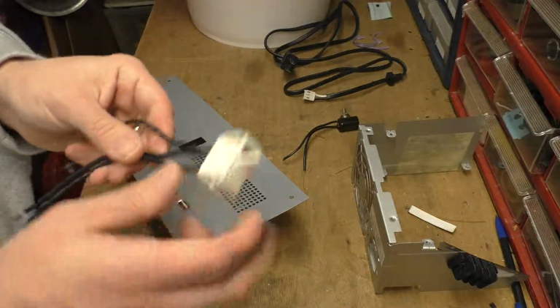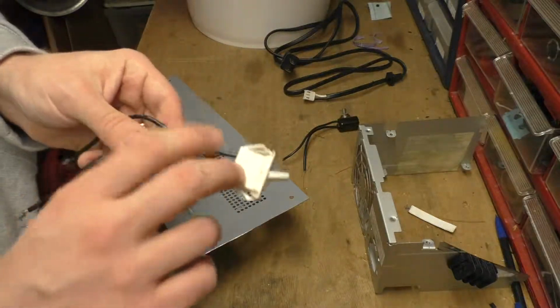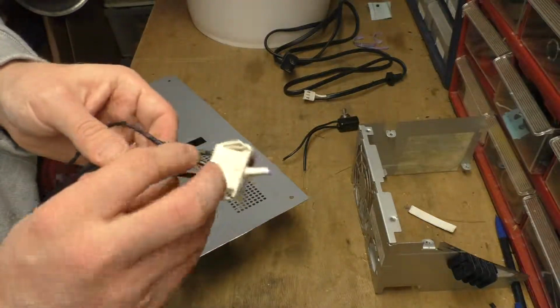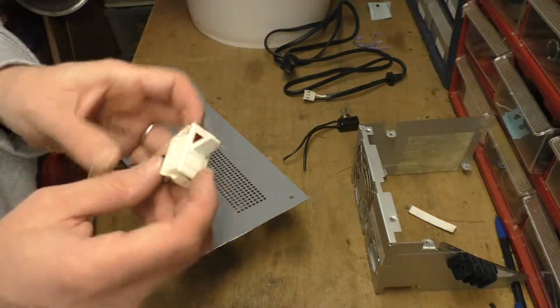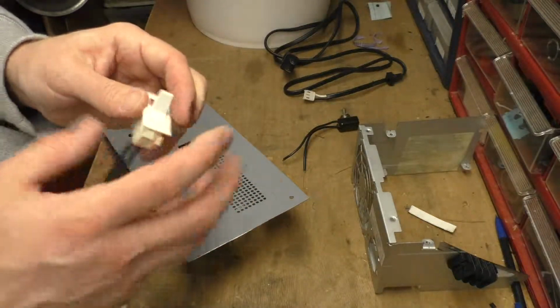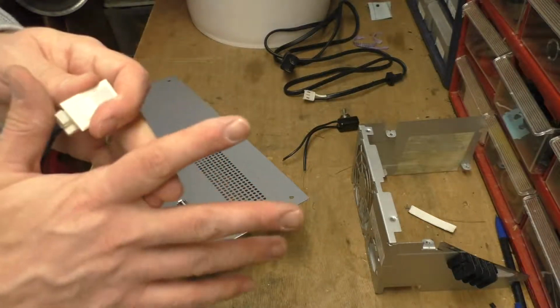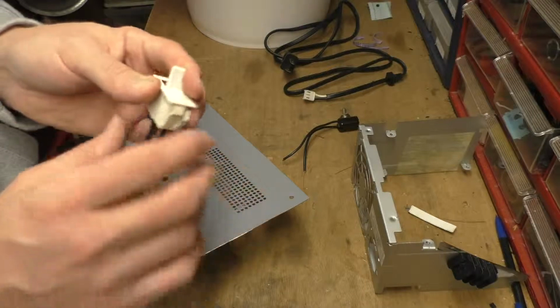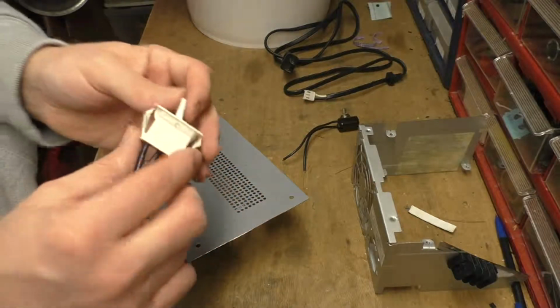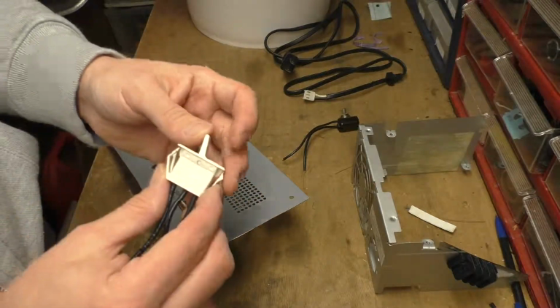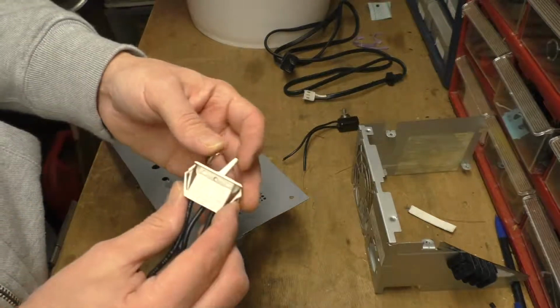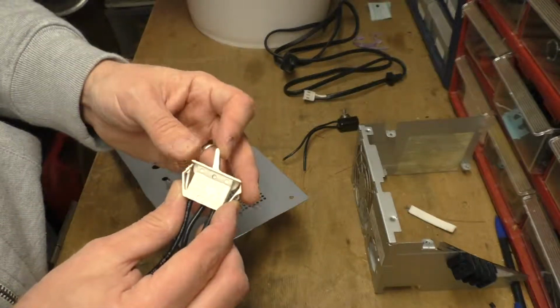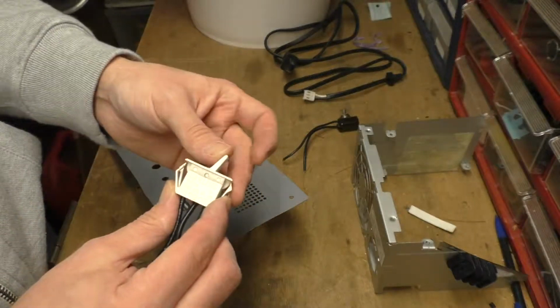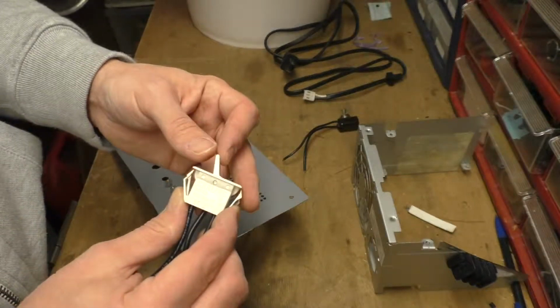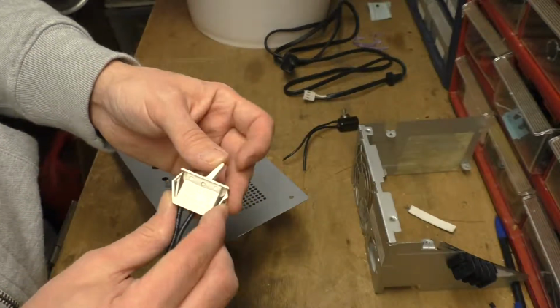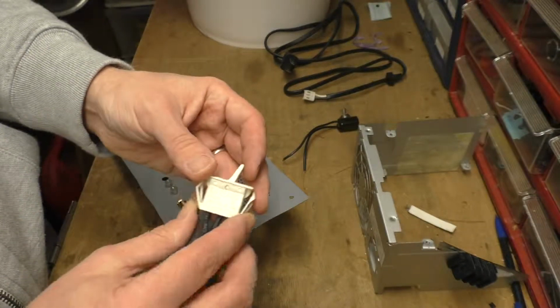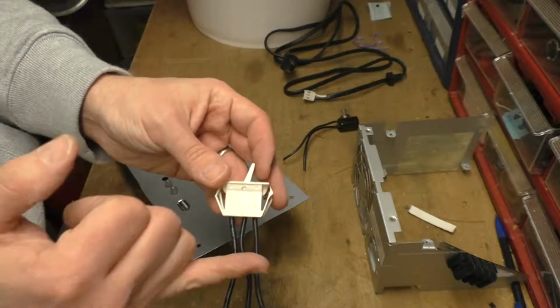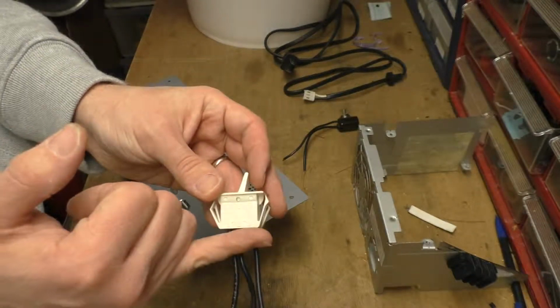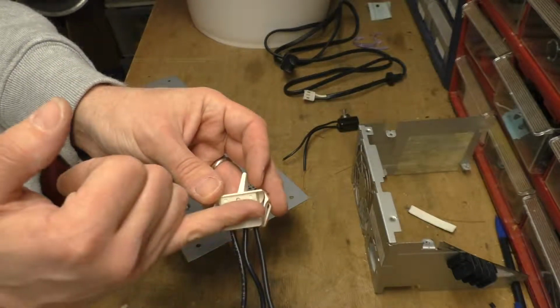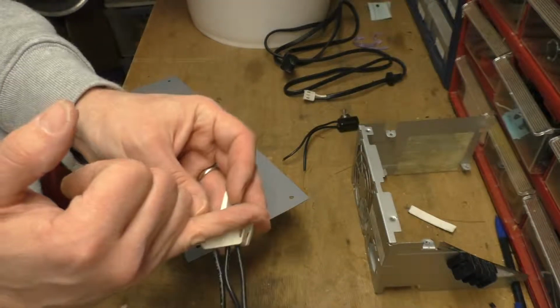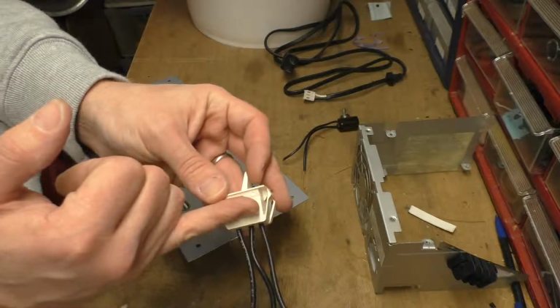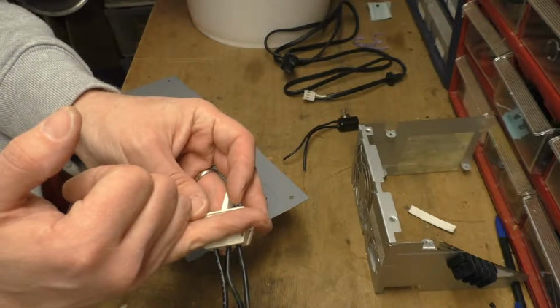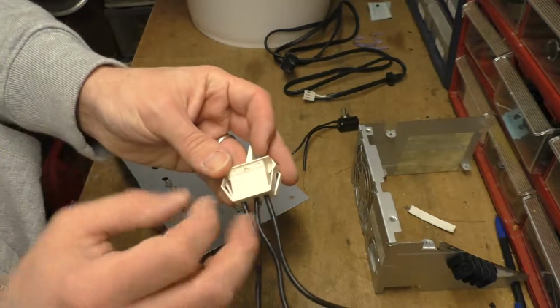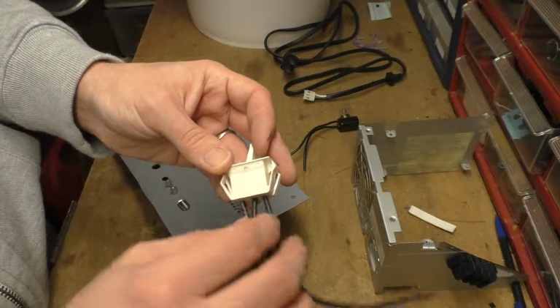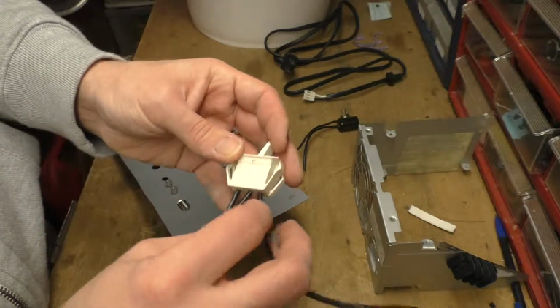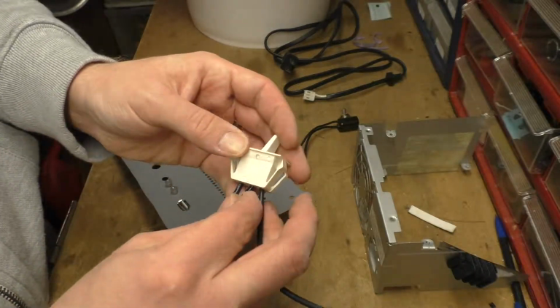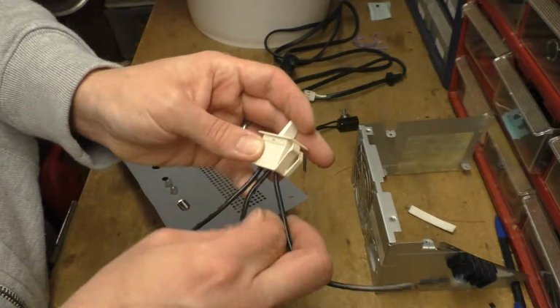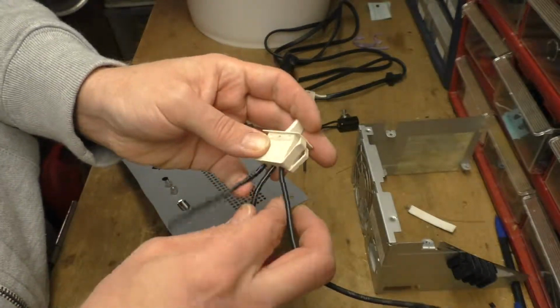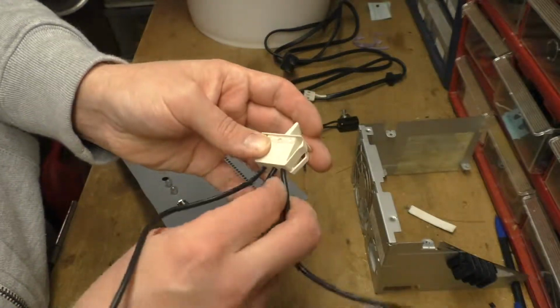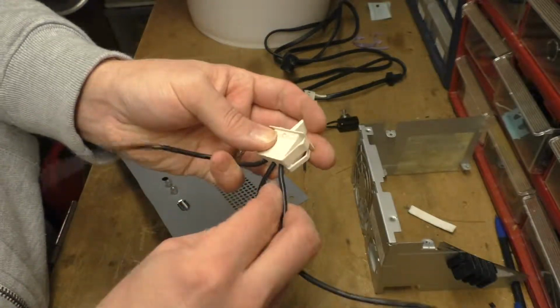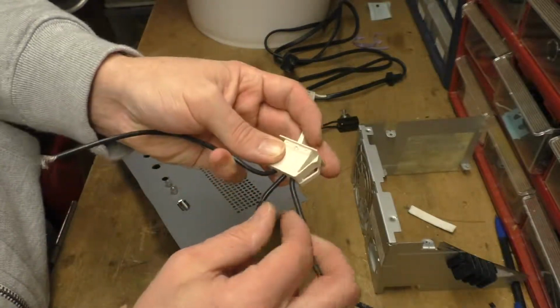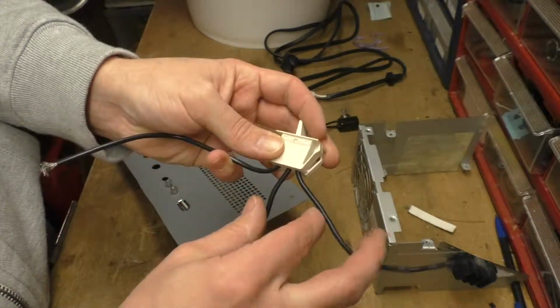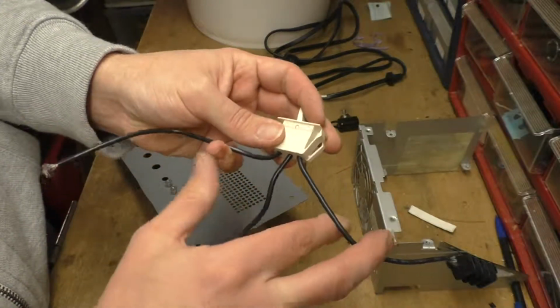So the one that went bad on me I tore apart, and it seems that when you switch this switch back and forth it actually toggles a little slider back and forth between the middle contact and then the end contacts.